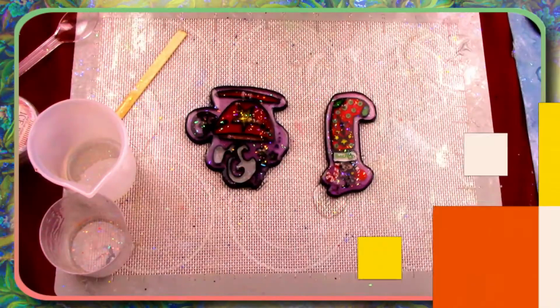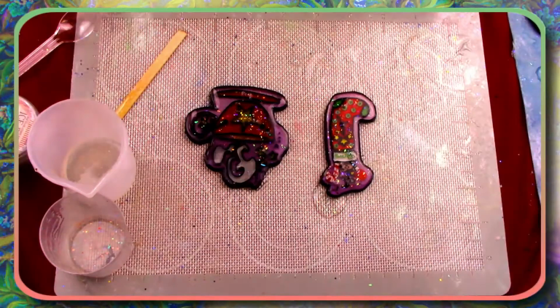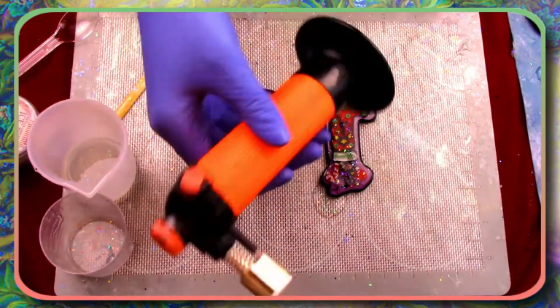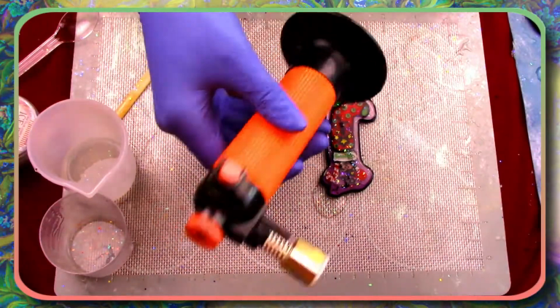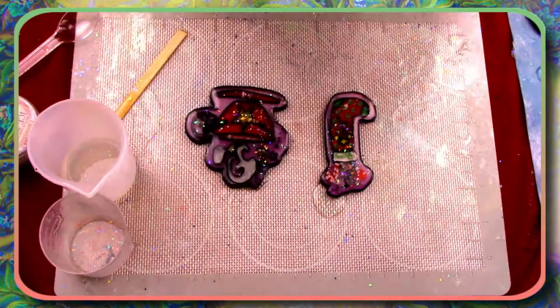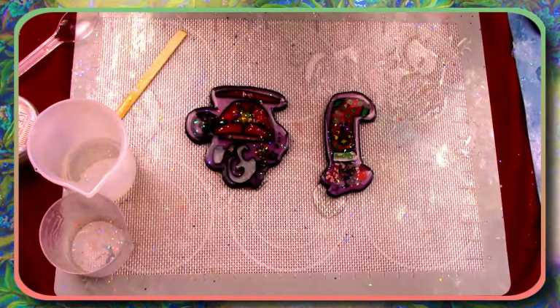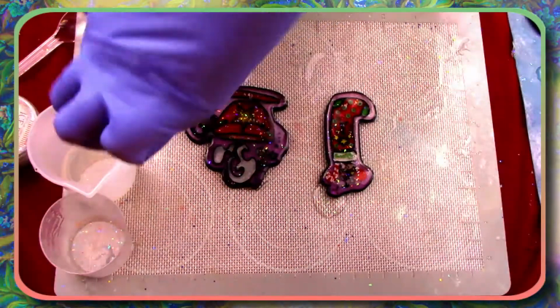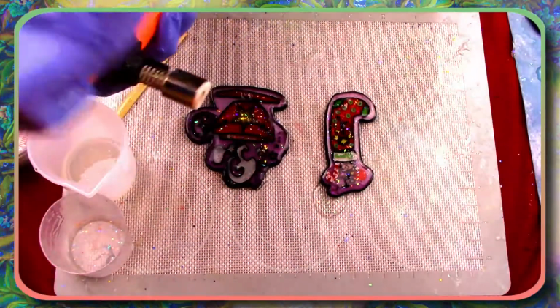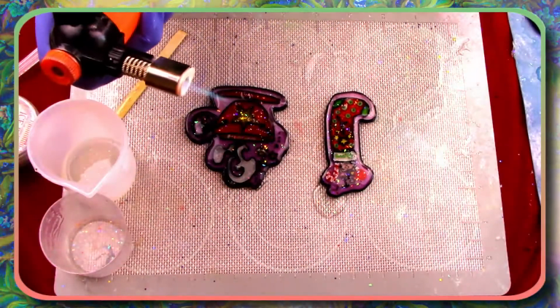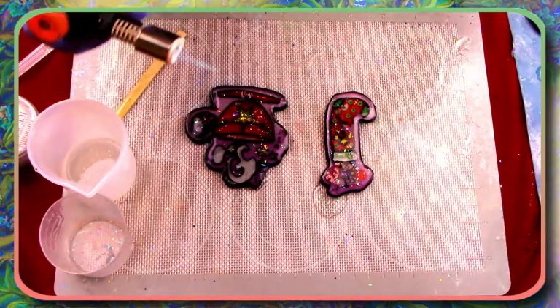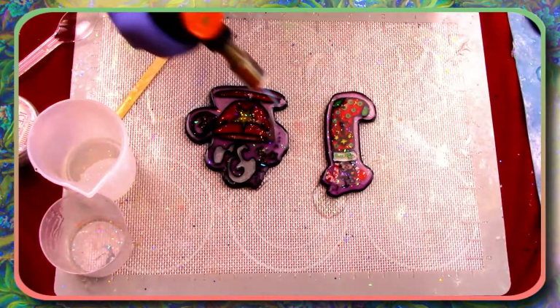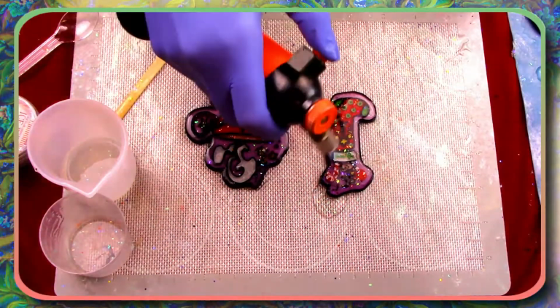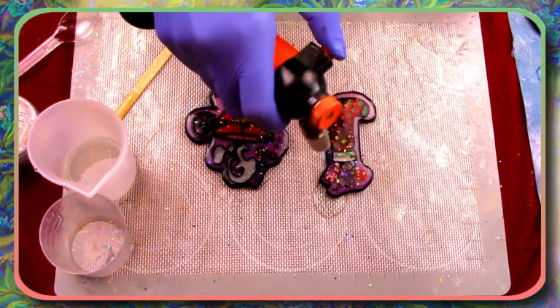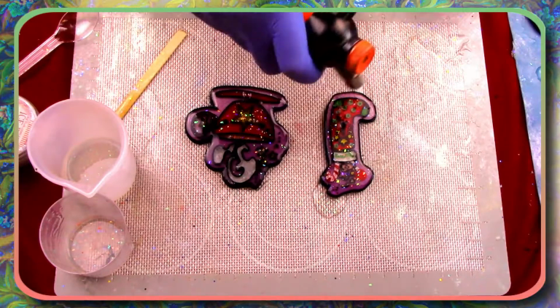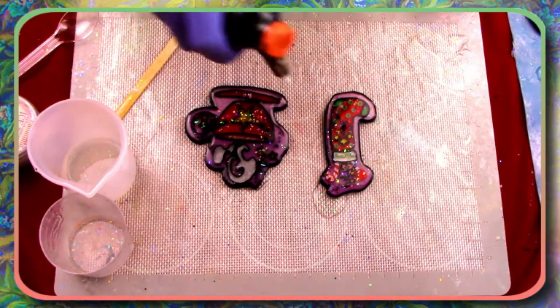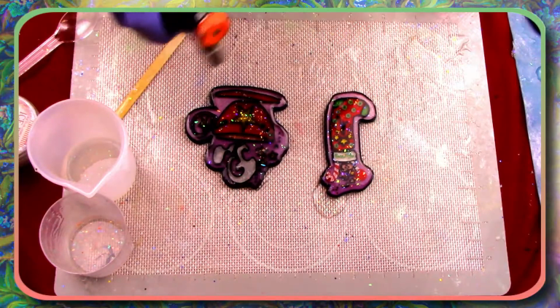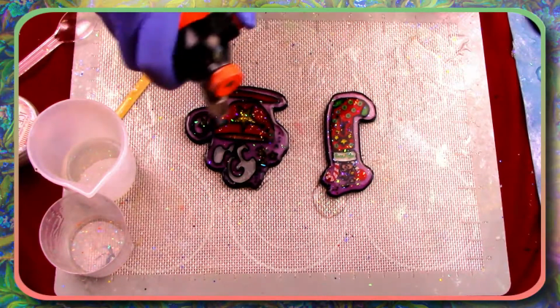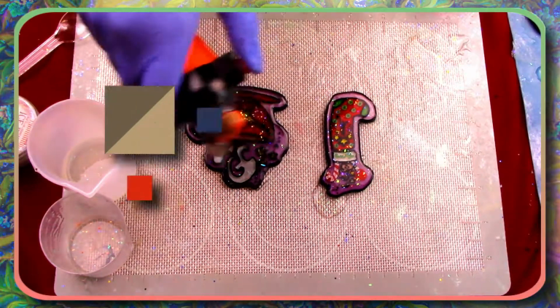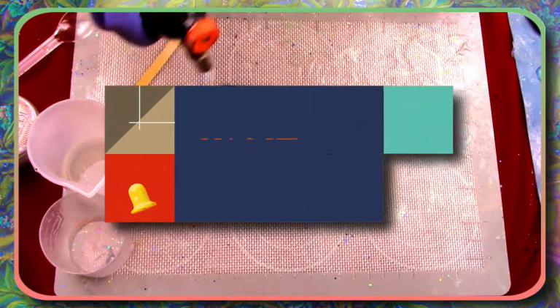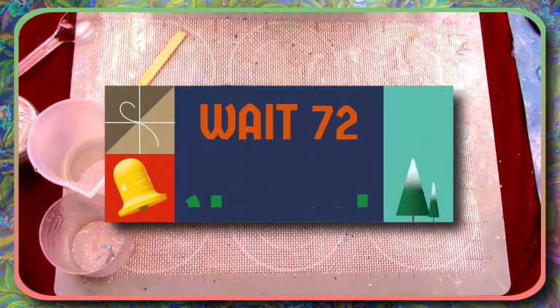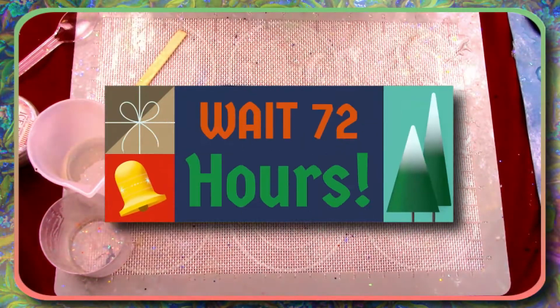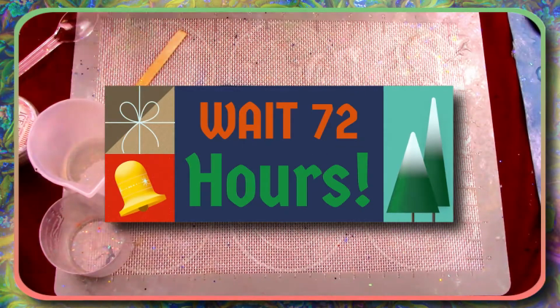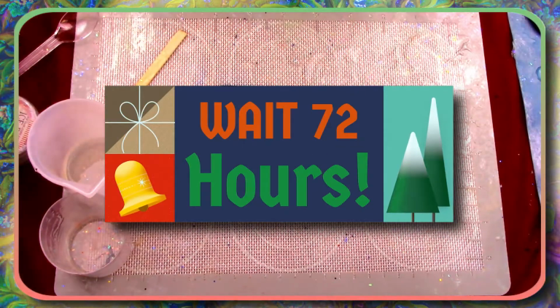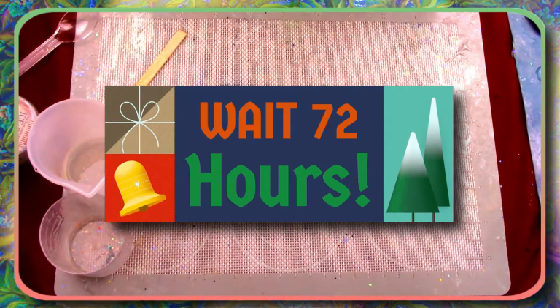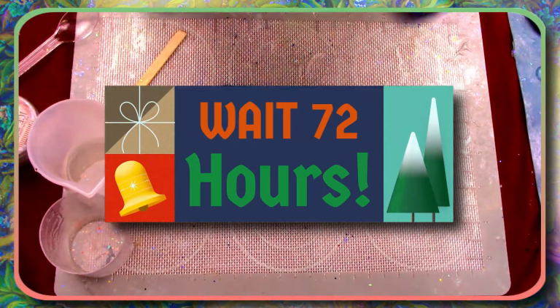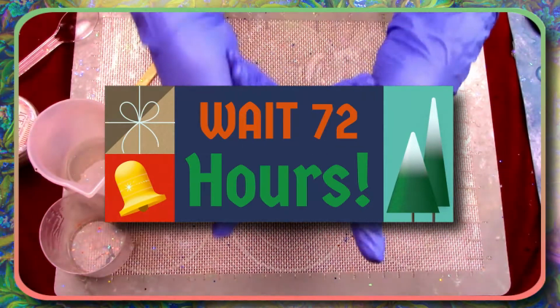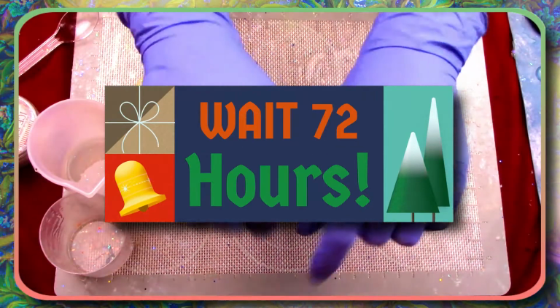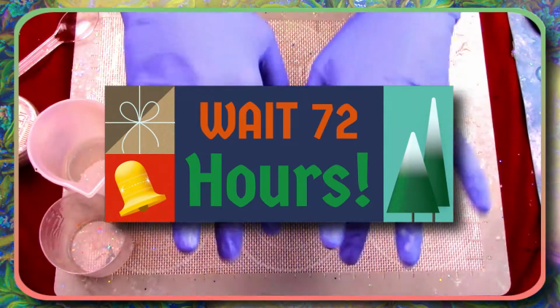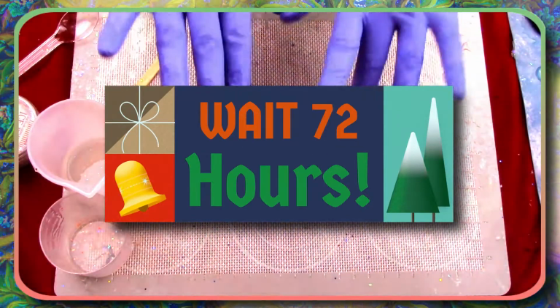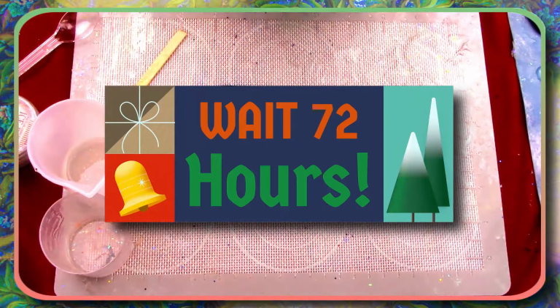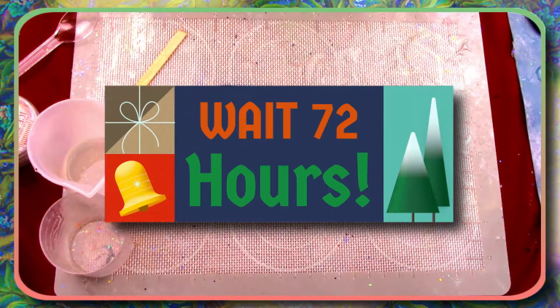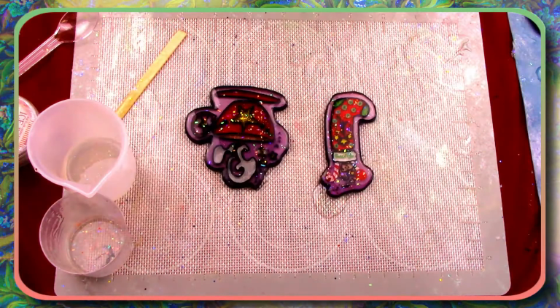We finally made it to the last step of this project. All we have to do is de-bubble these and then wait 72 hours for the resin to fully set and we can reveal them.